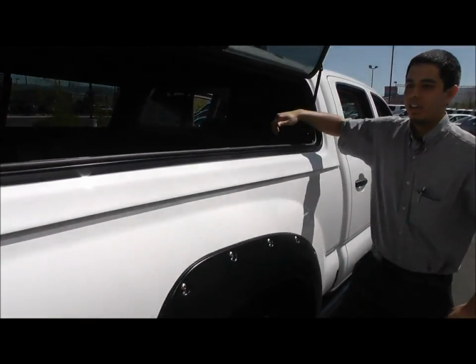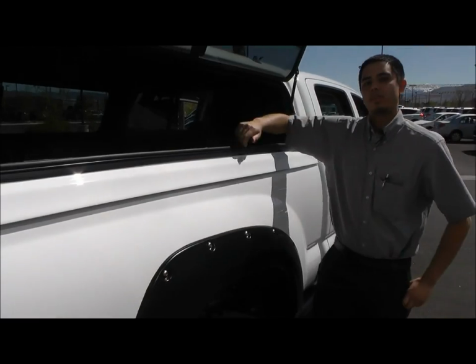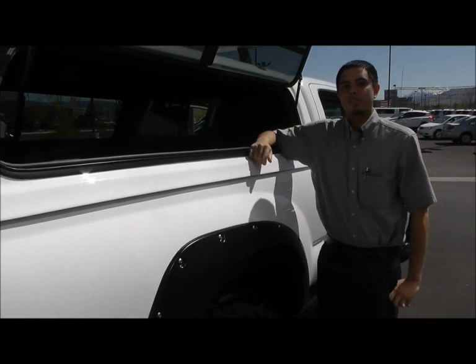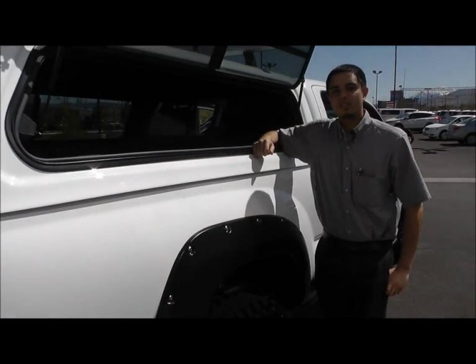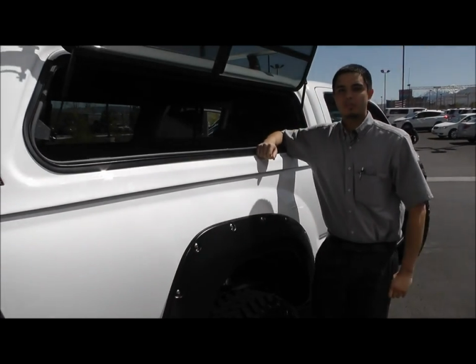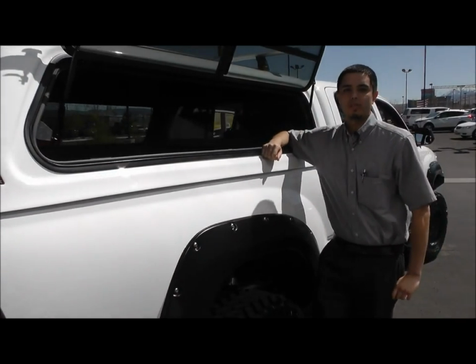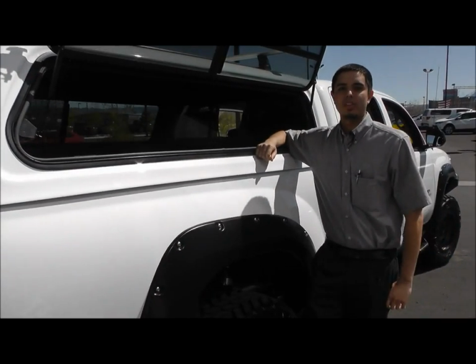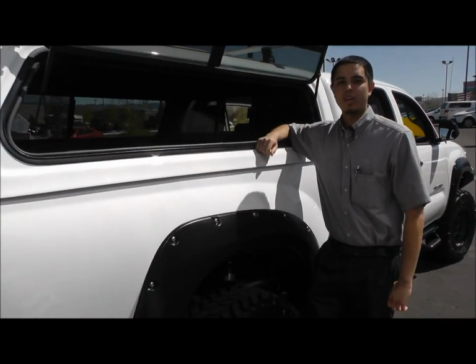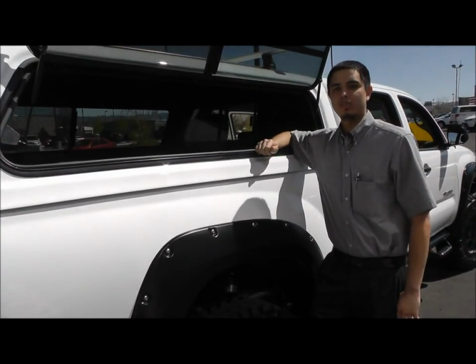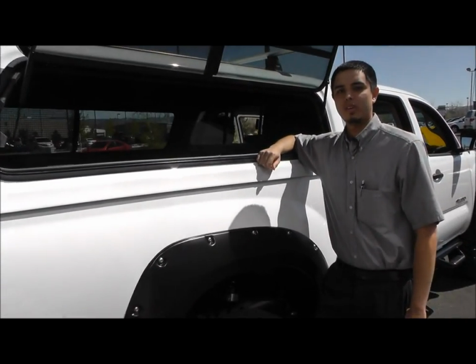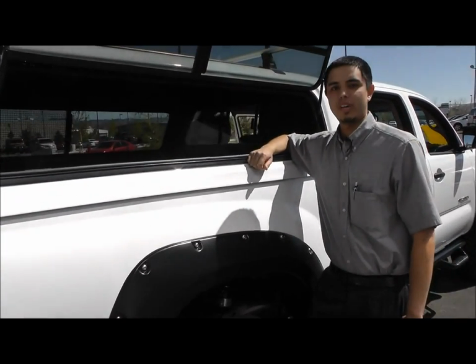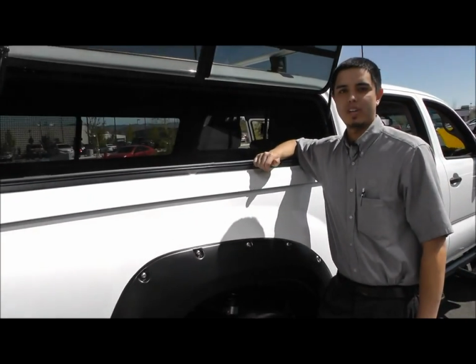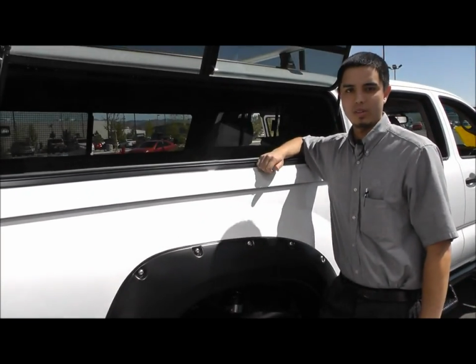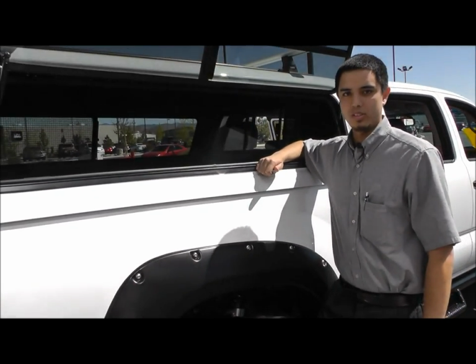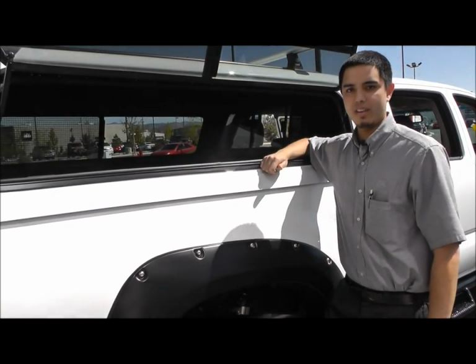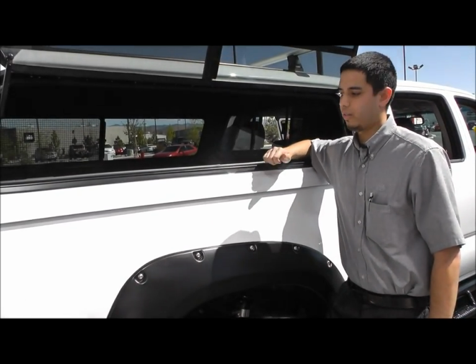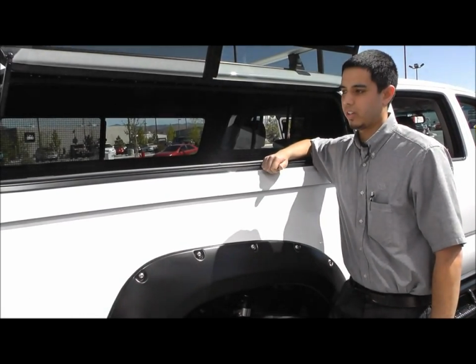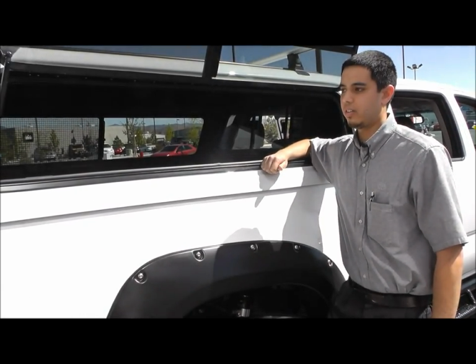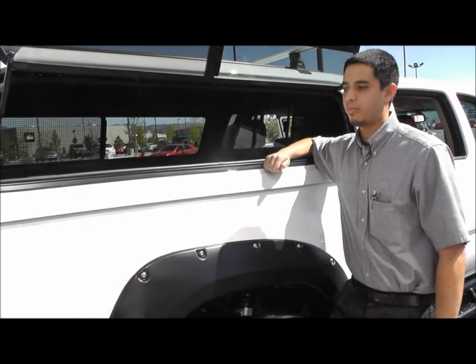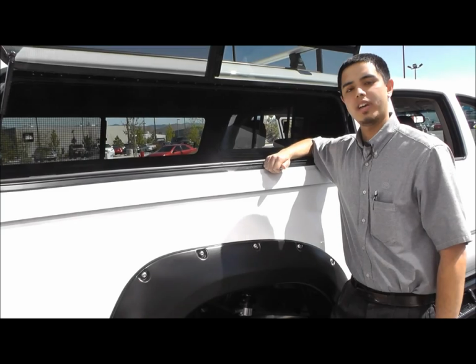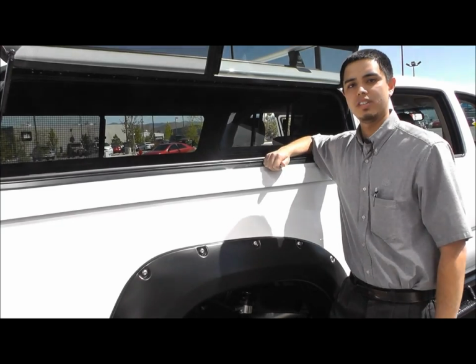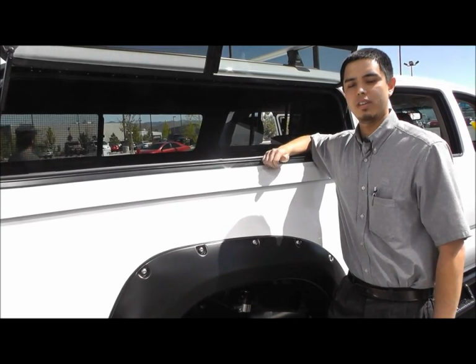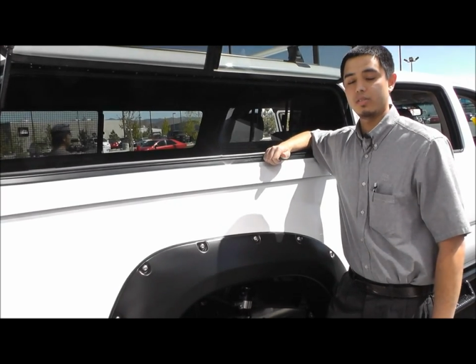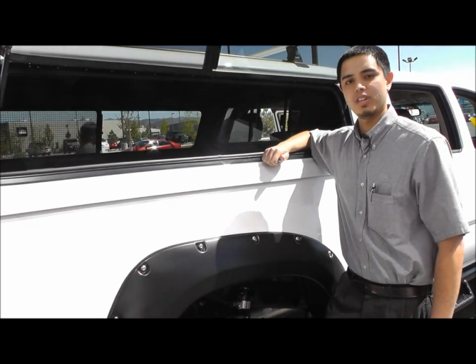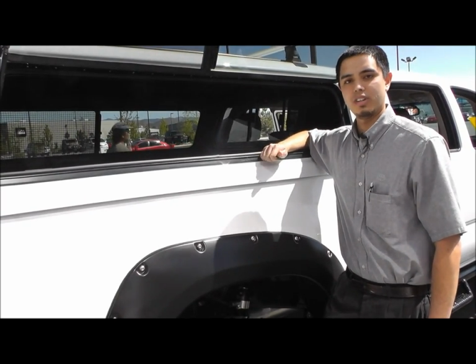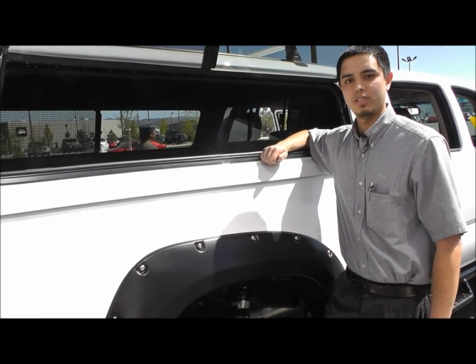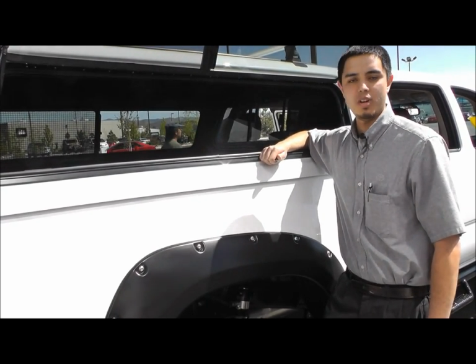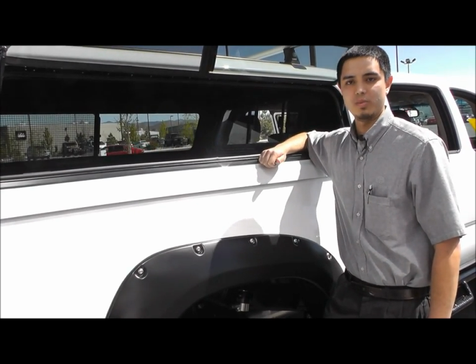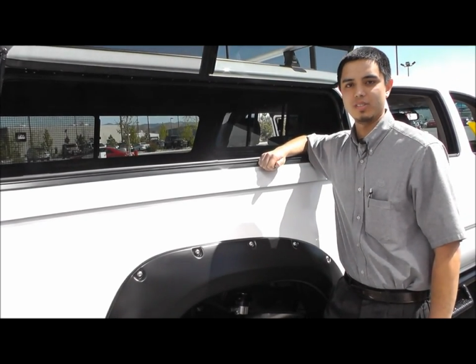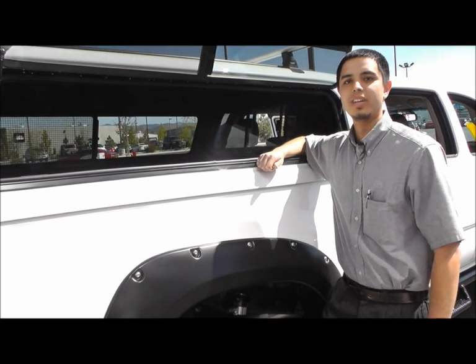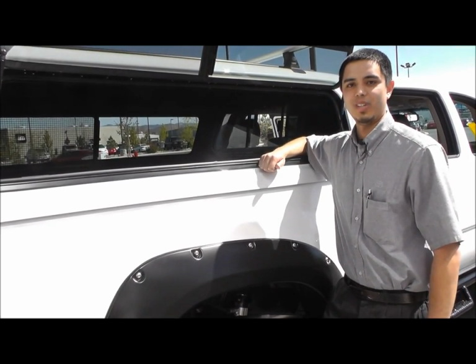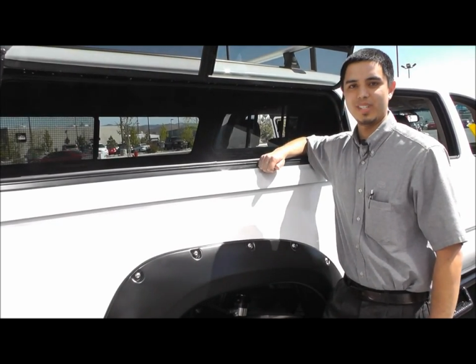If you have any questions on this truck please feel free to come by Reno Toyota. We'll be happy to answer any questions you have, and if you're looking at this type of package on any other truck we could definitely do all makes and models. Thank you very much.